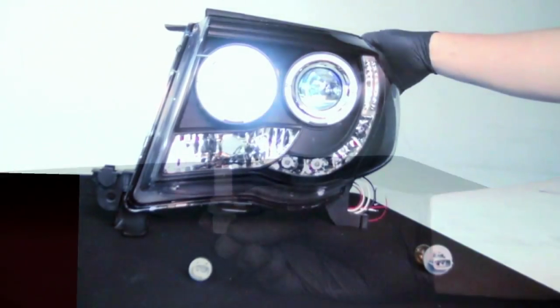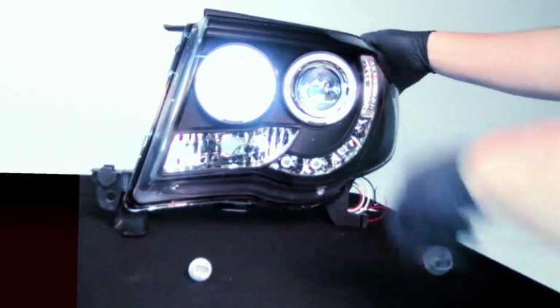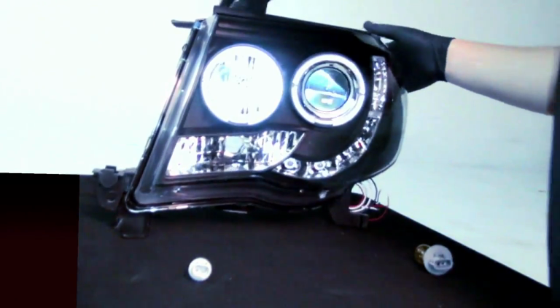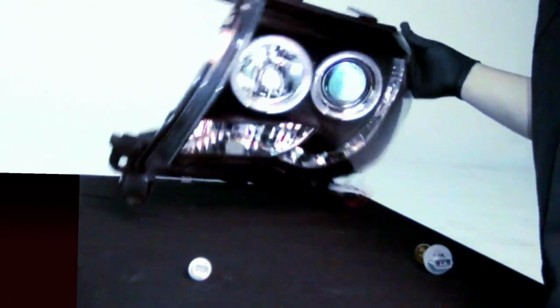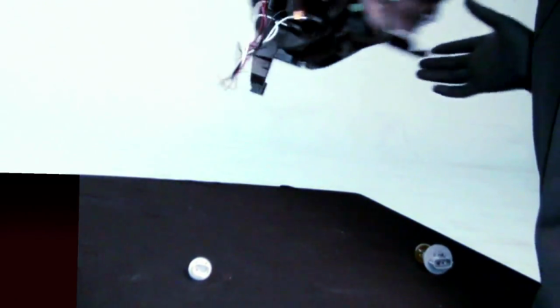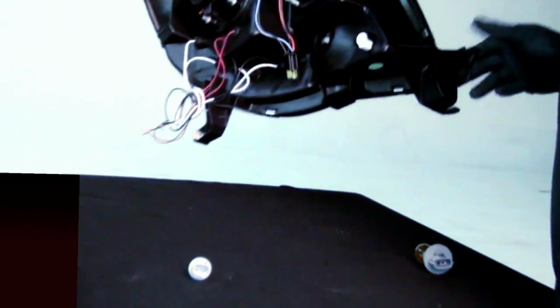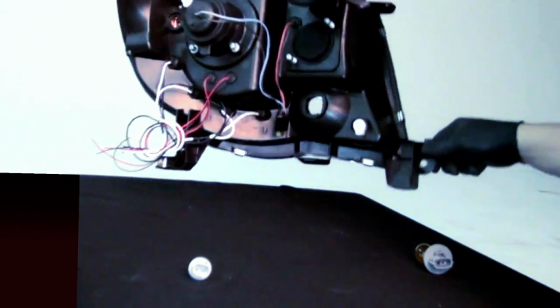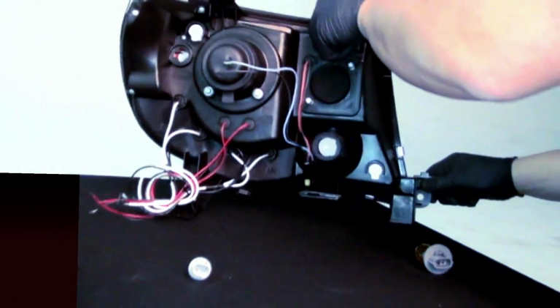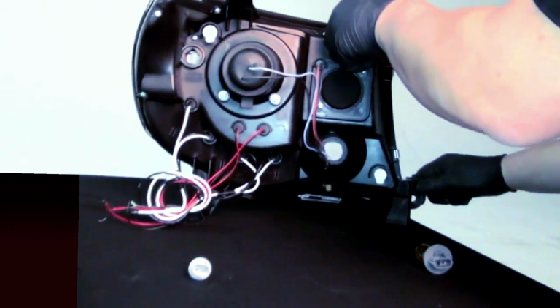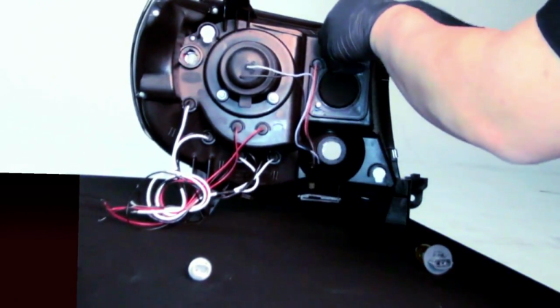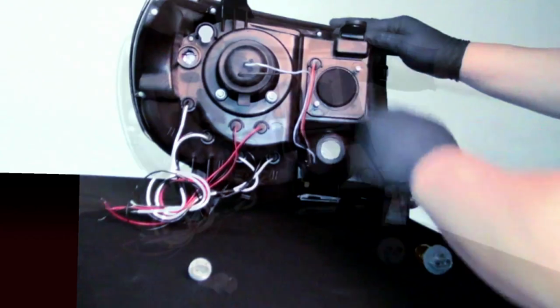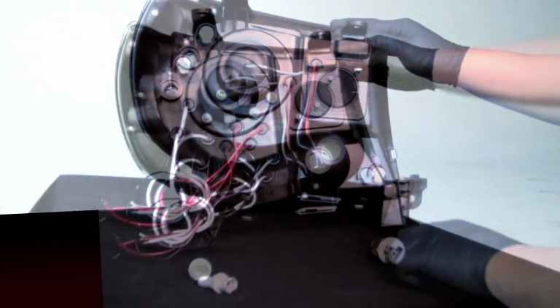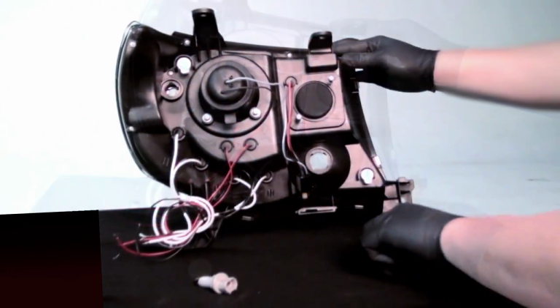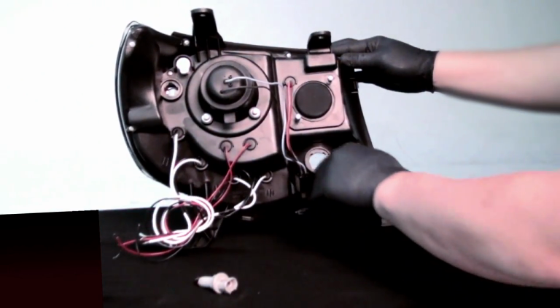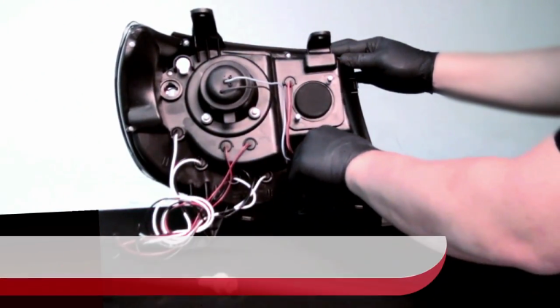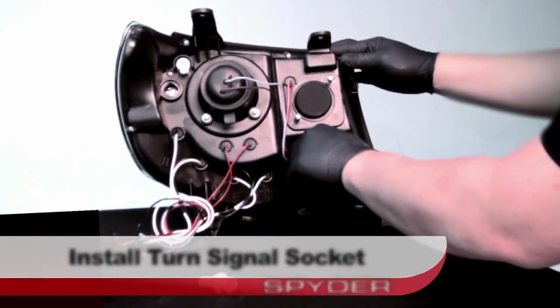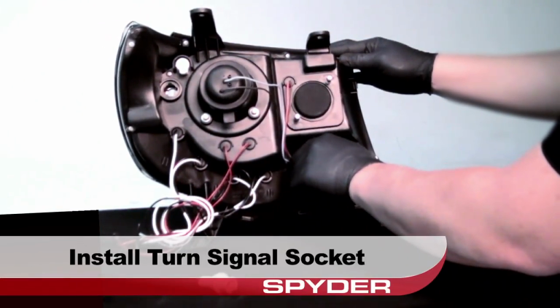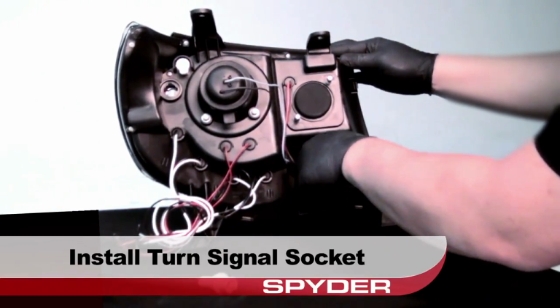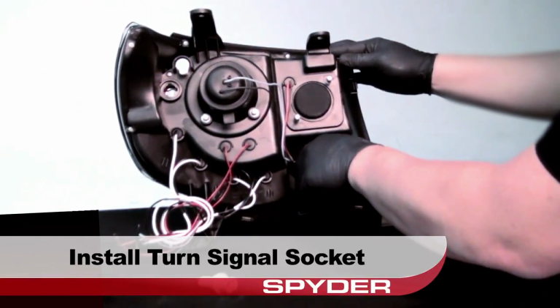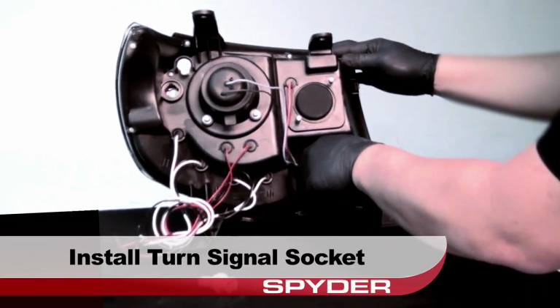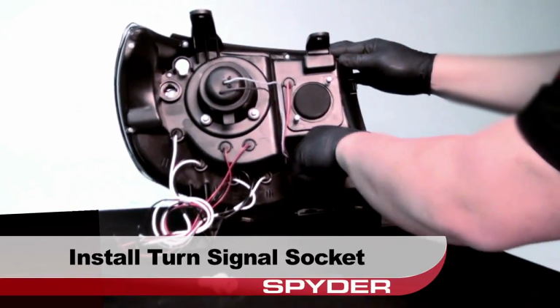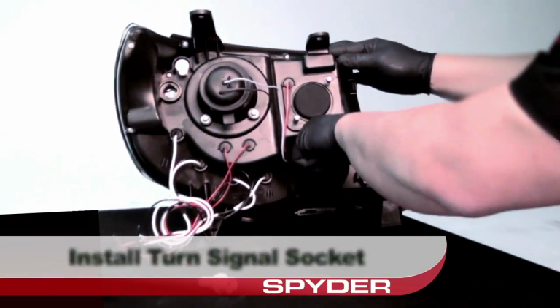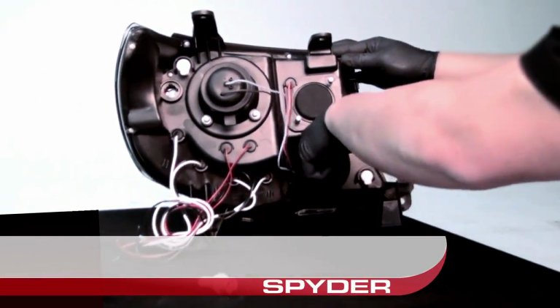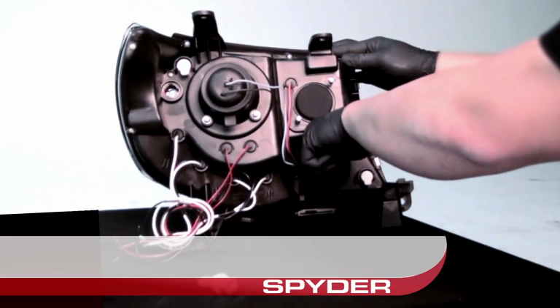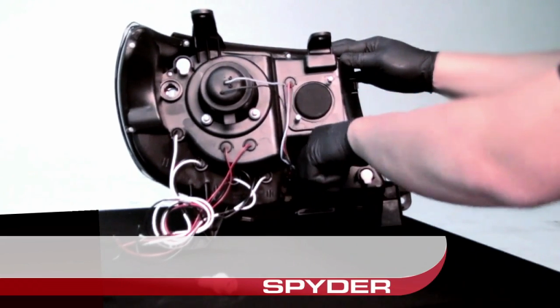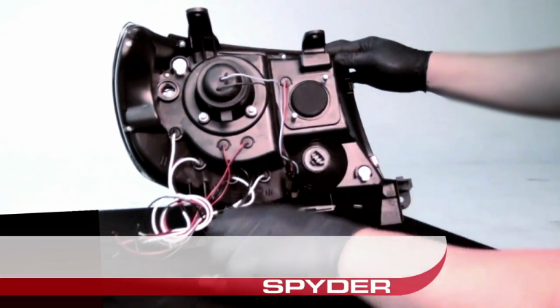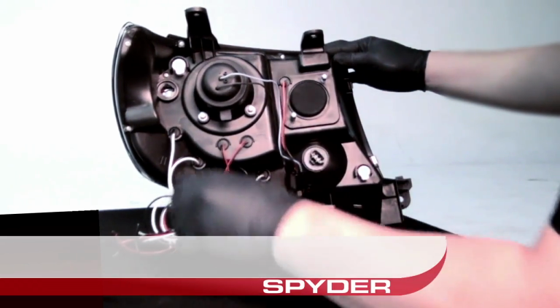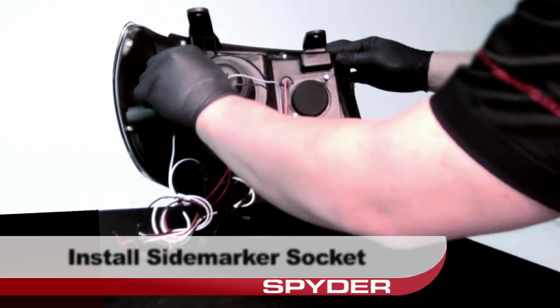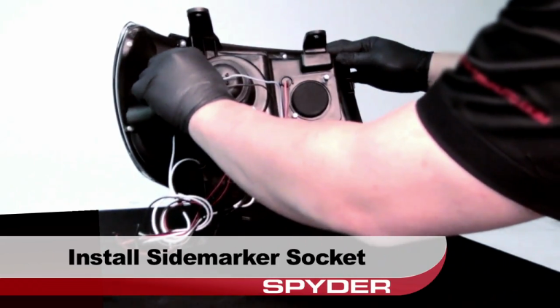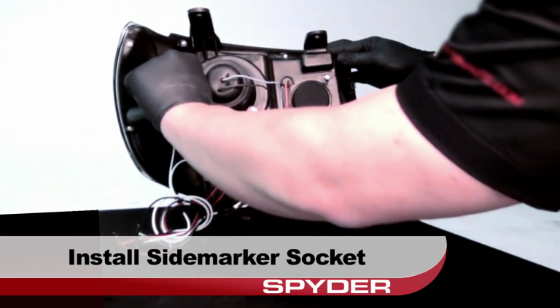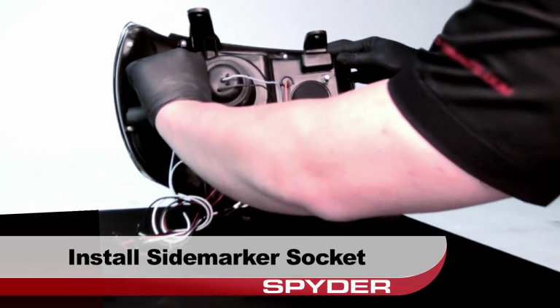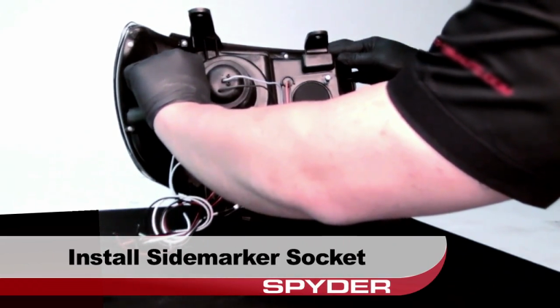Here's our new Spyder headlight. Take a look at the backside. Now we'll reinstall the turn signal socket, then reinstall the side marker socket.